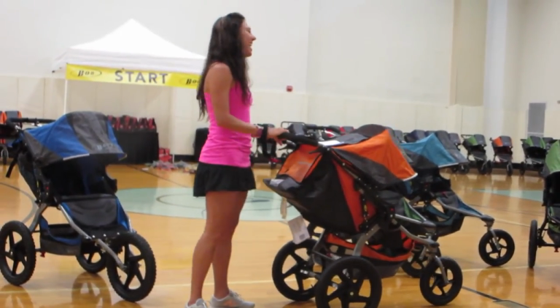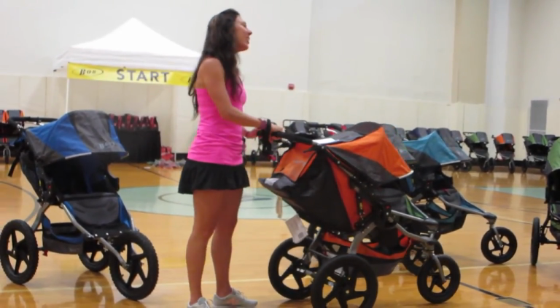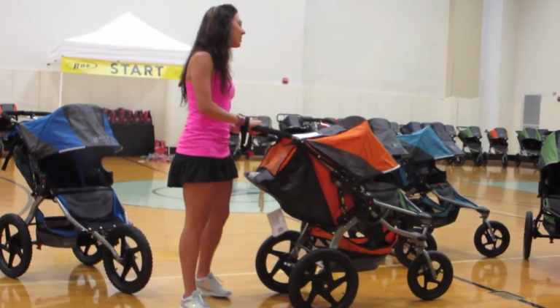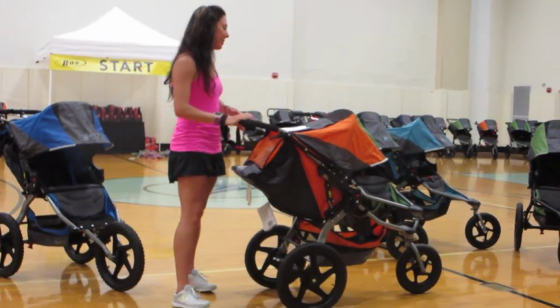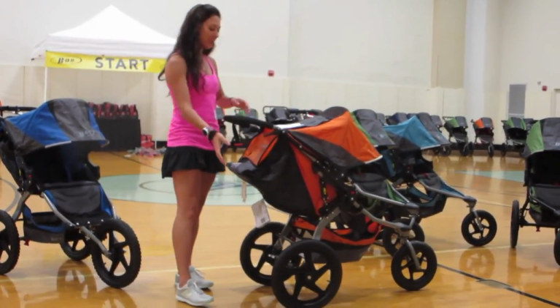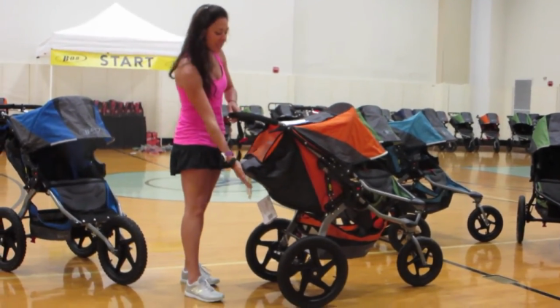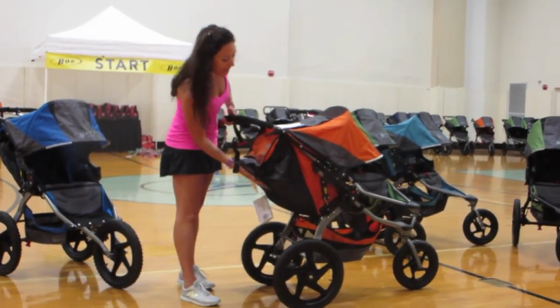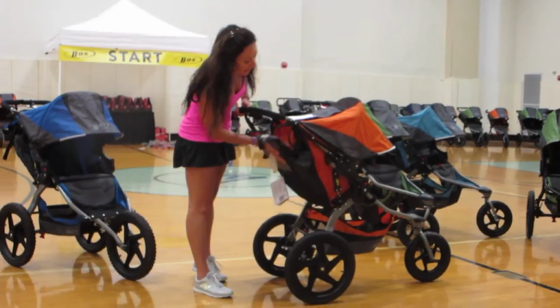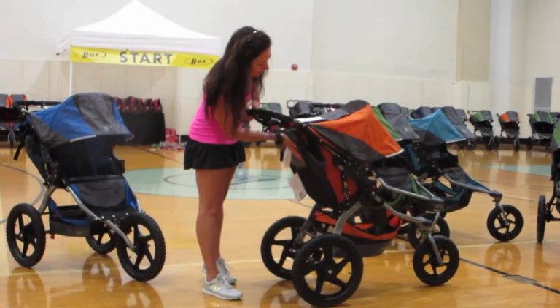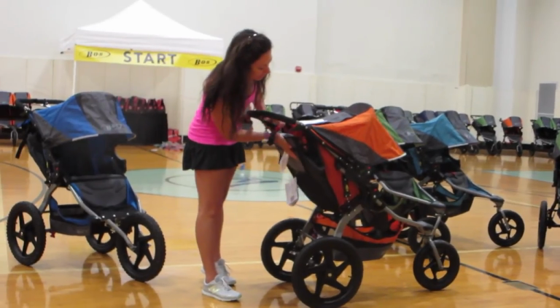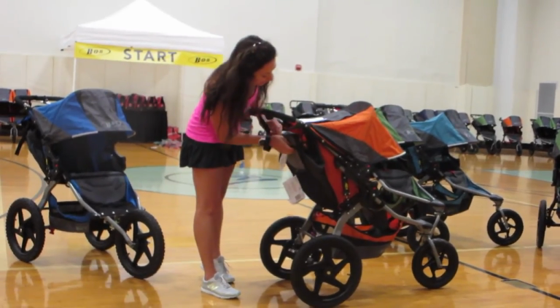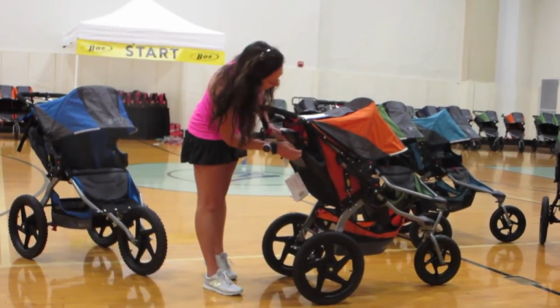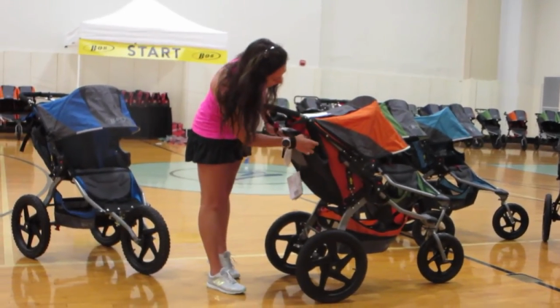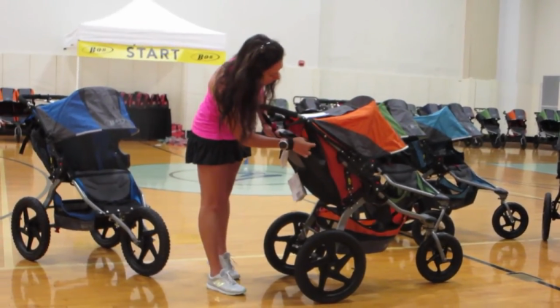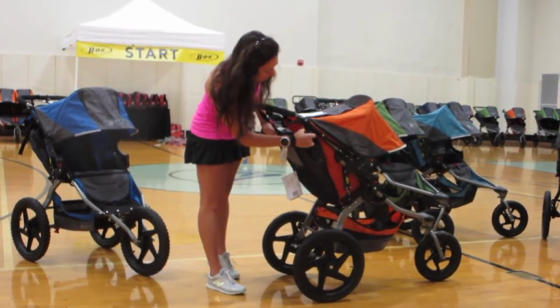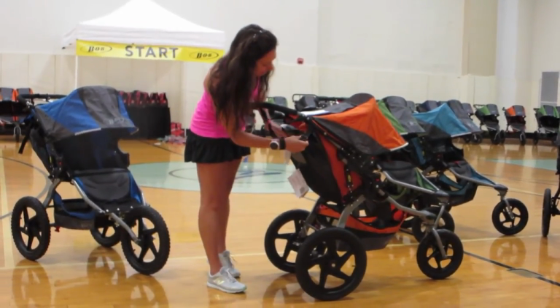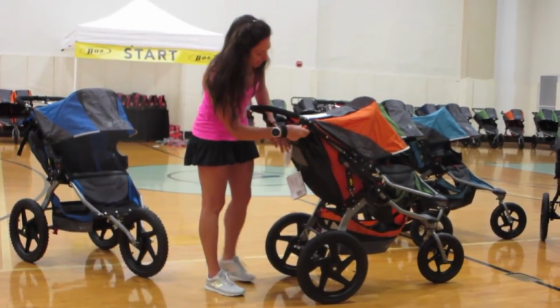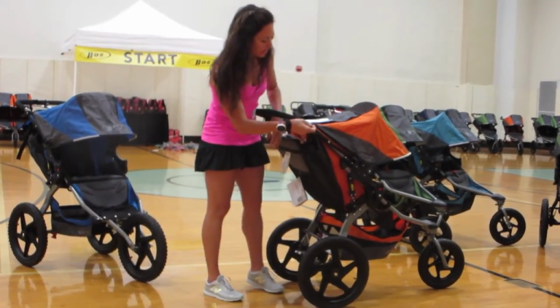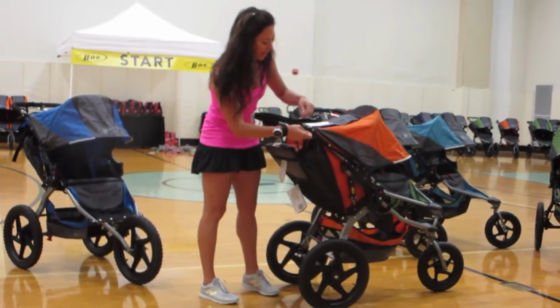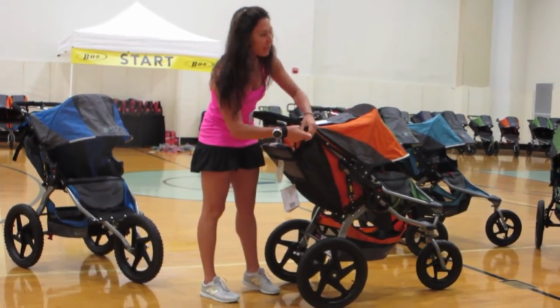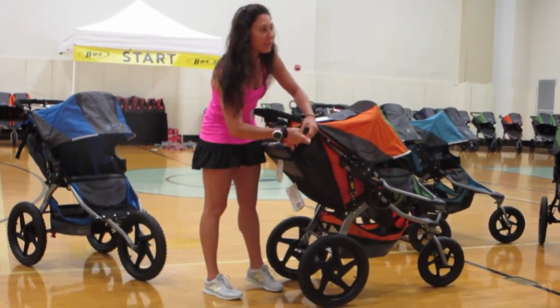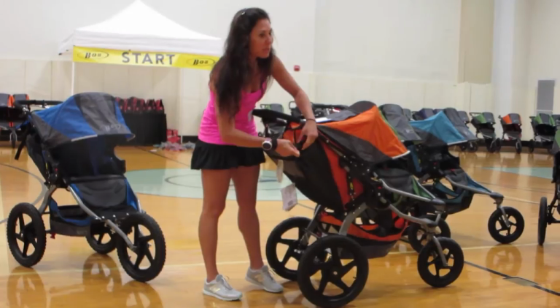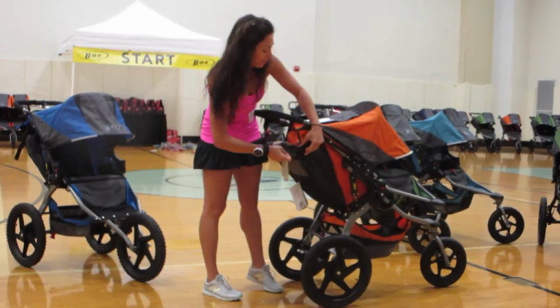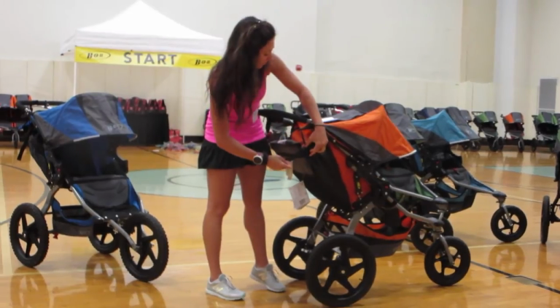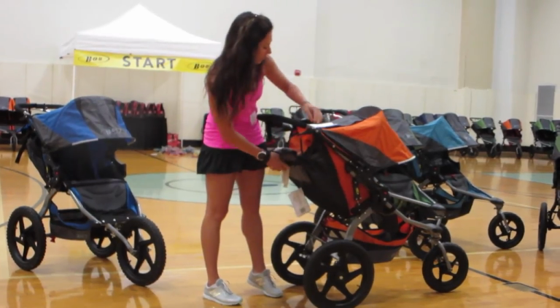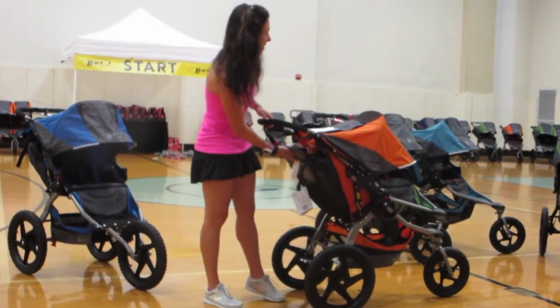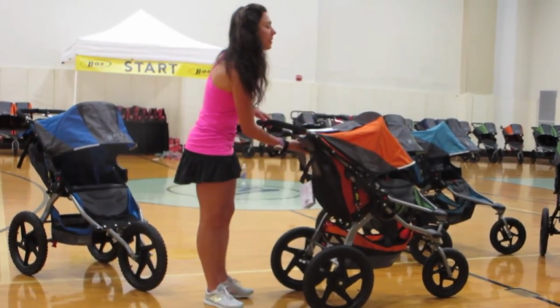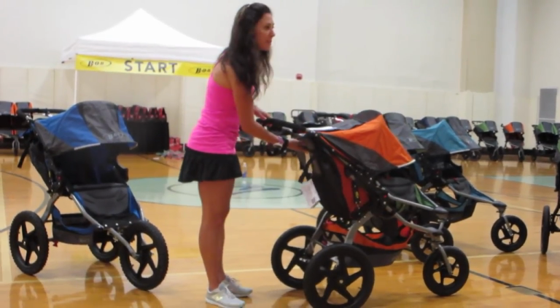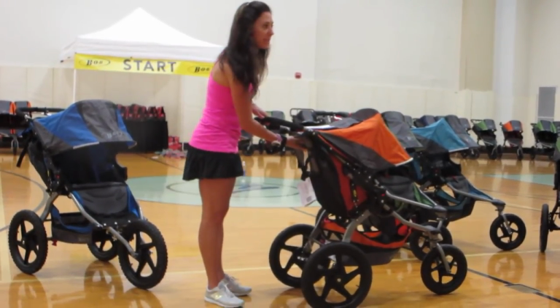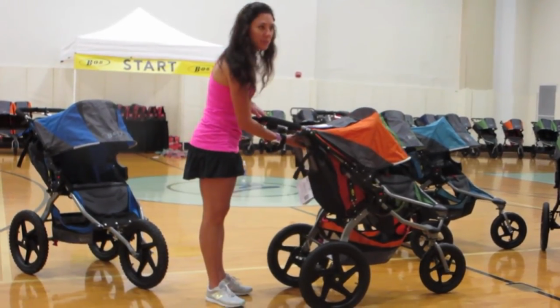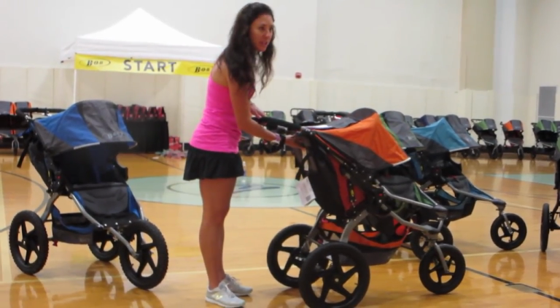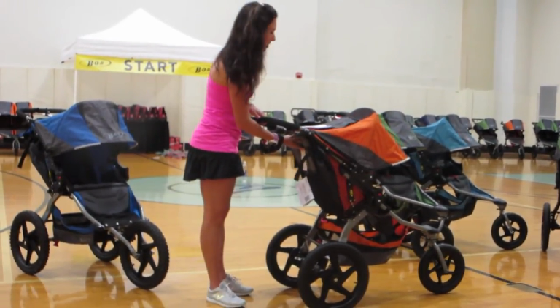Always jog with the seat back in the upright position entirely, which is on the straps on the side, instead of the reclining position. That's the safest way to jog with your child.